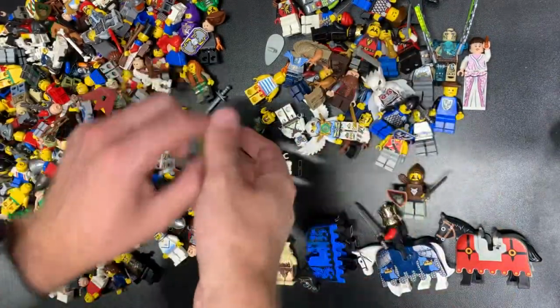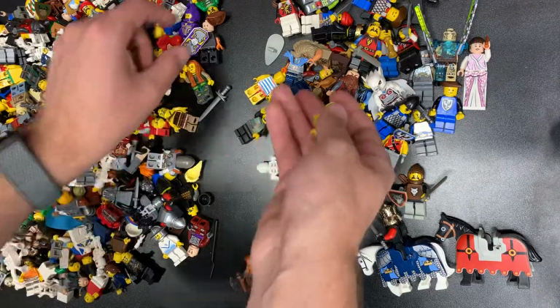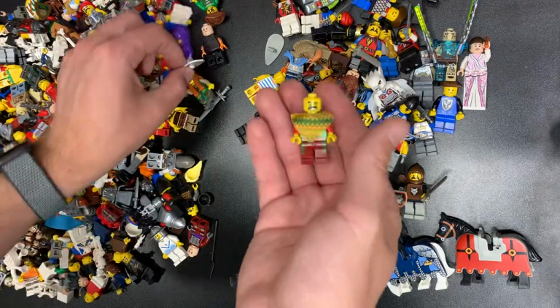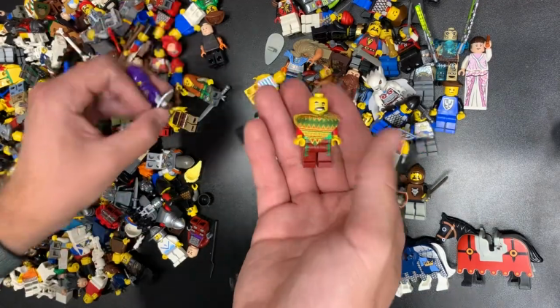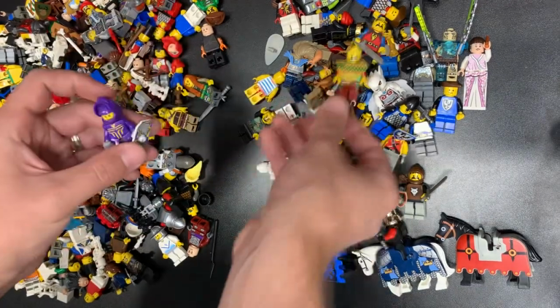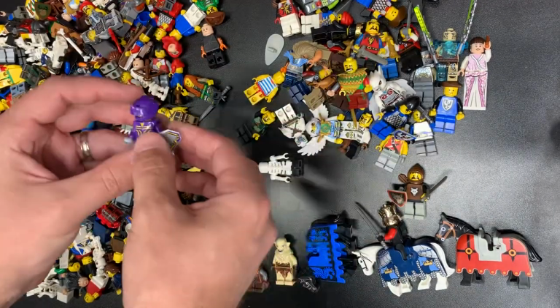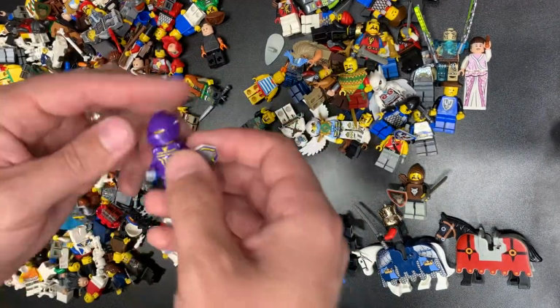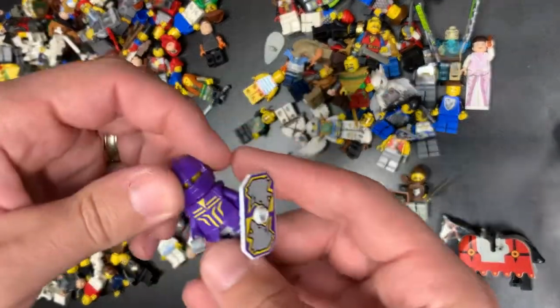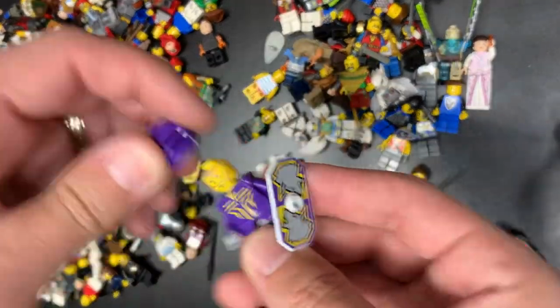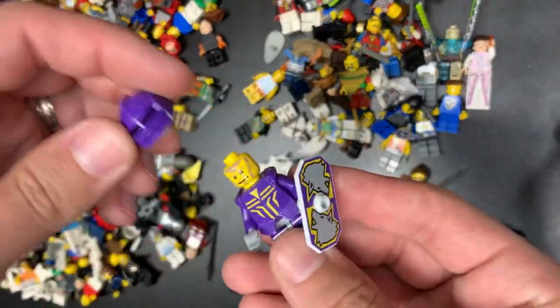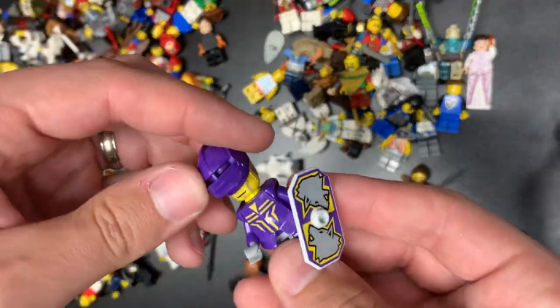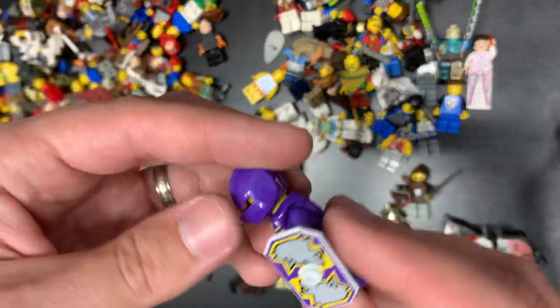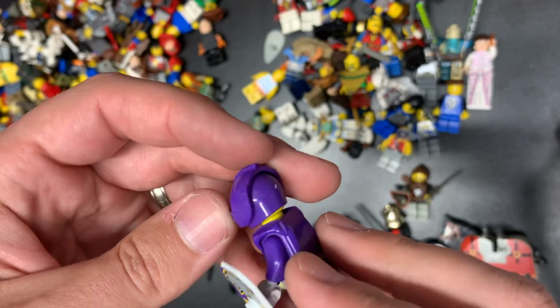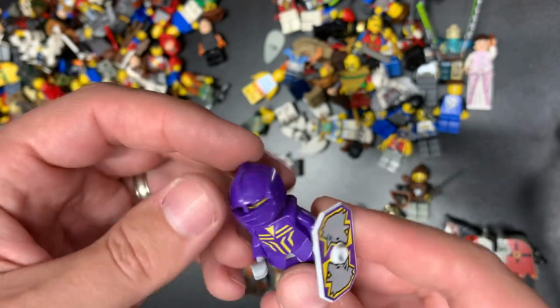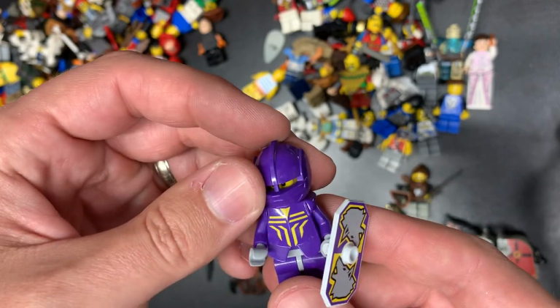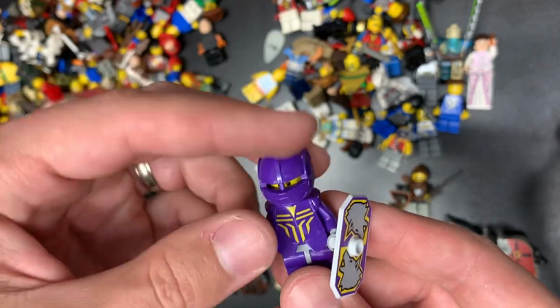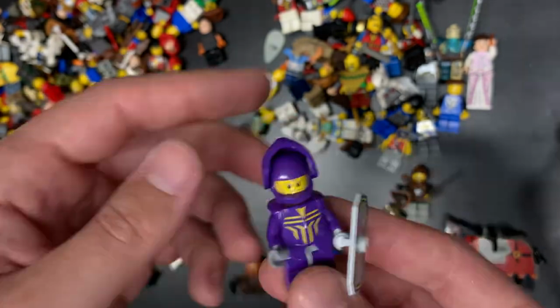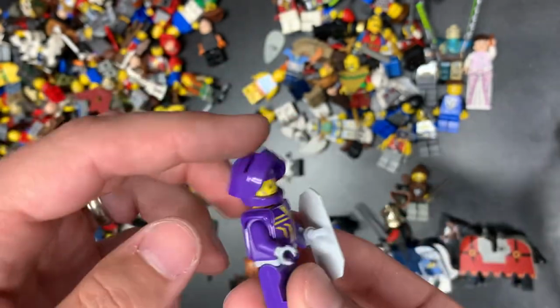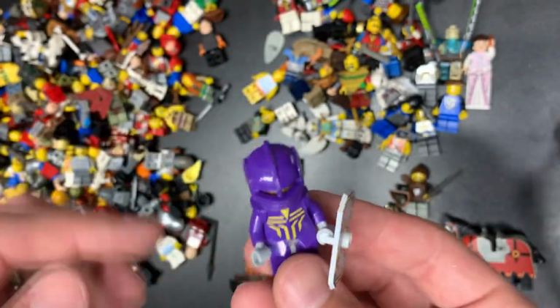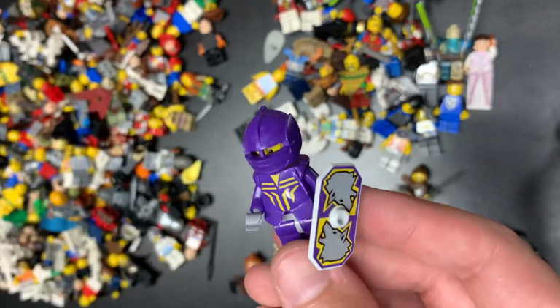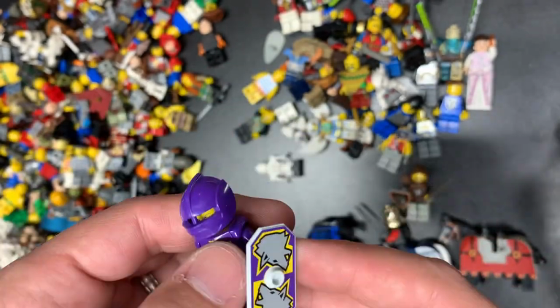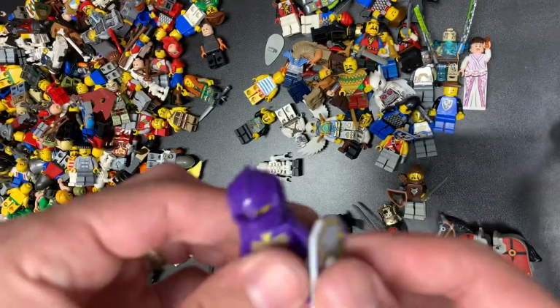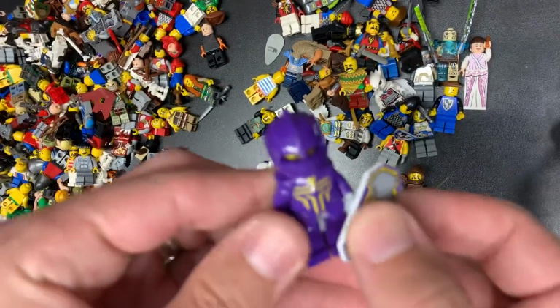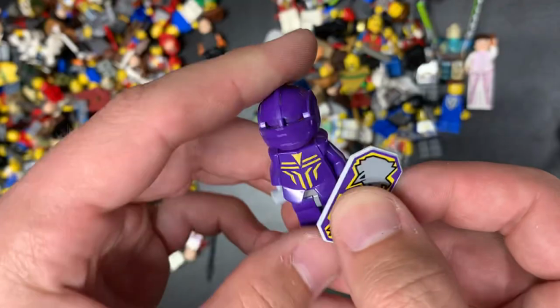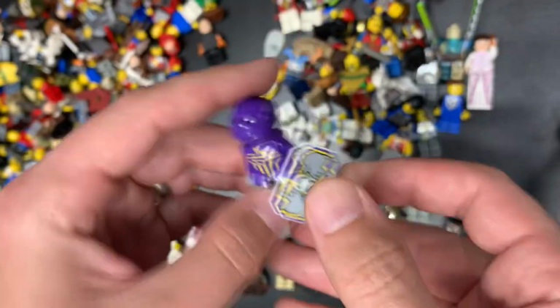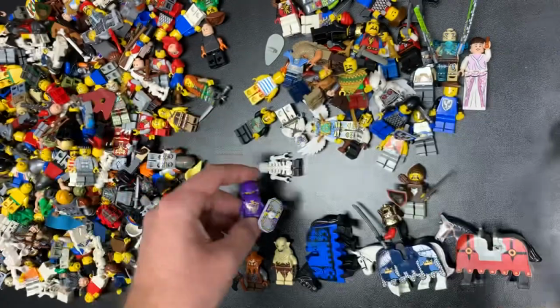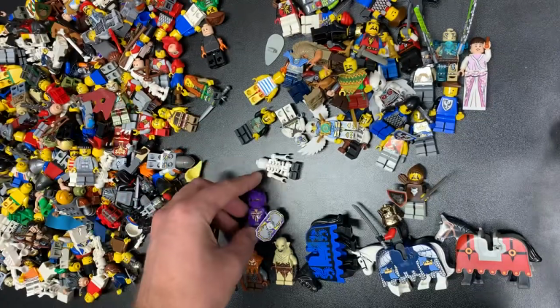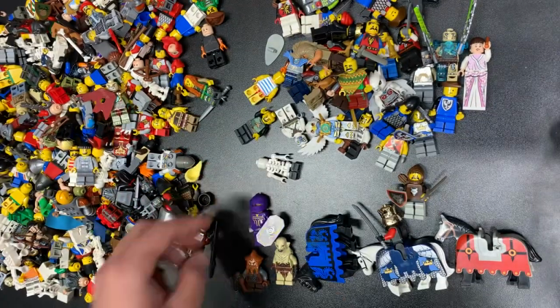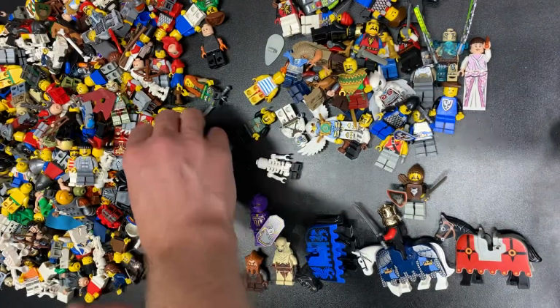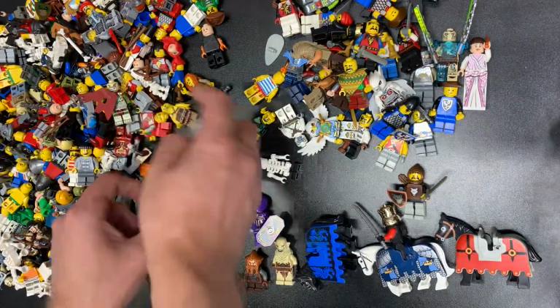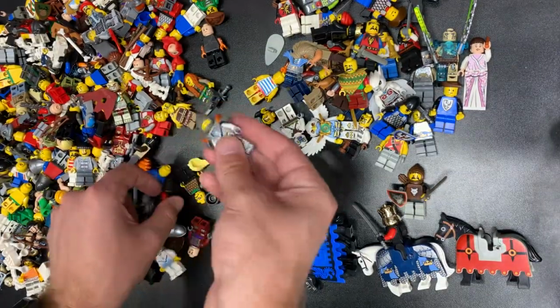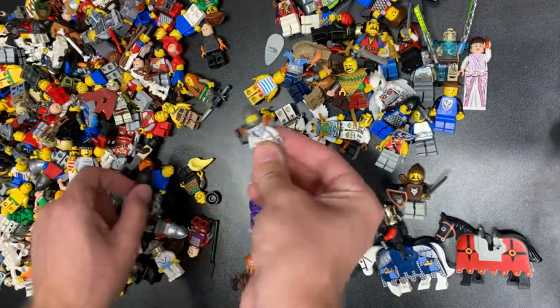Gimli — we had this one in the last one too. This Pancho guy has actually gone up quite a bit in value just due to the purple helmet — it's the only purple helmet they ever made. So he has actually gone up in value quite a bit. I think that's like a $20–$25 minifigure right now, if not more.